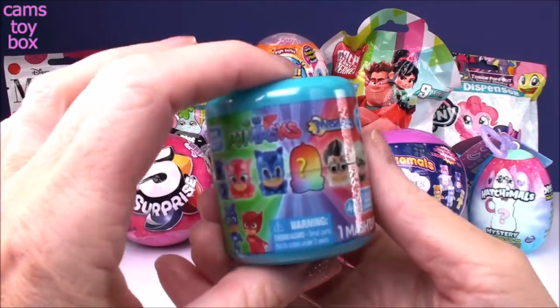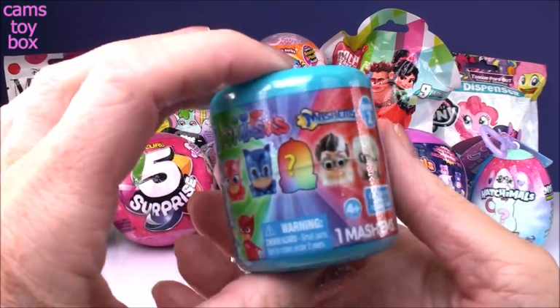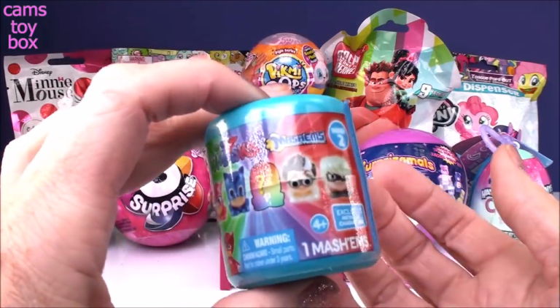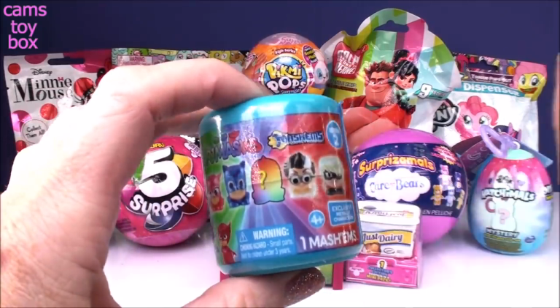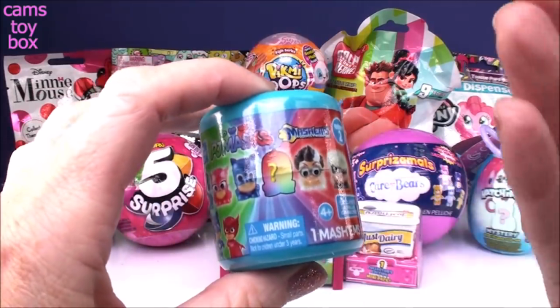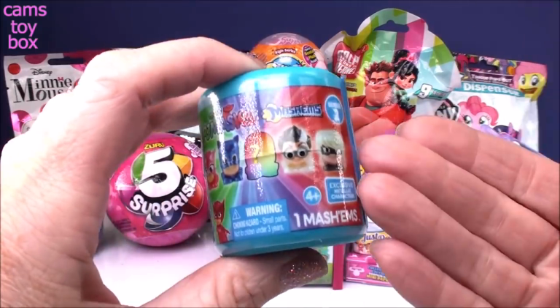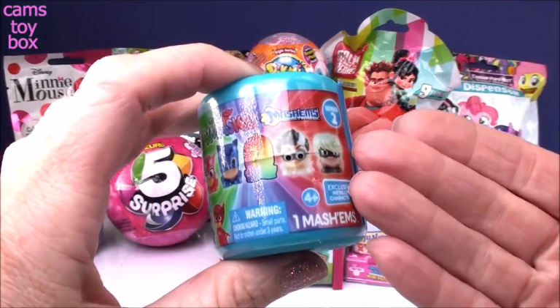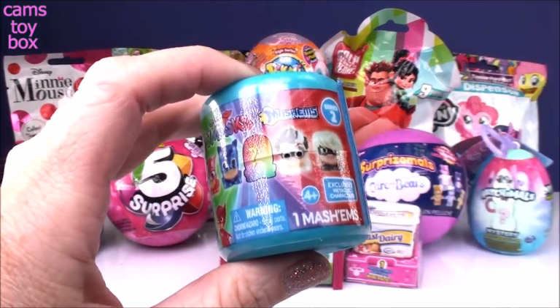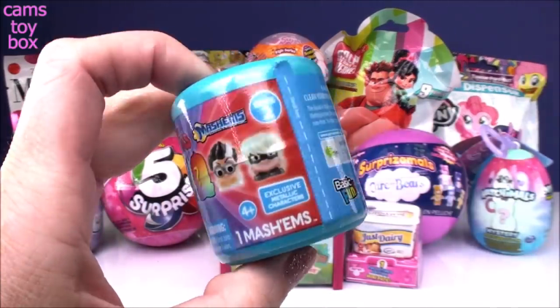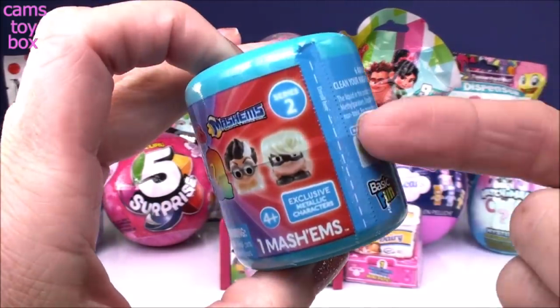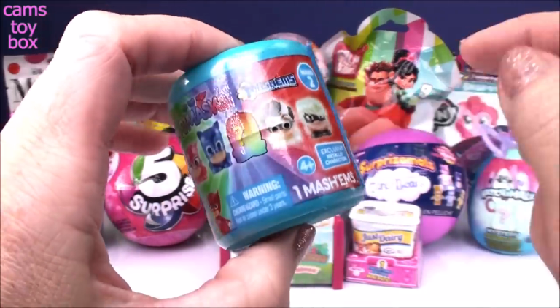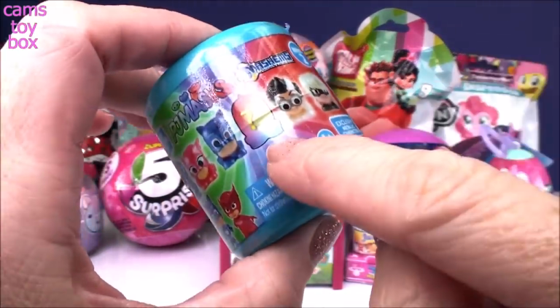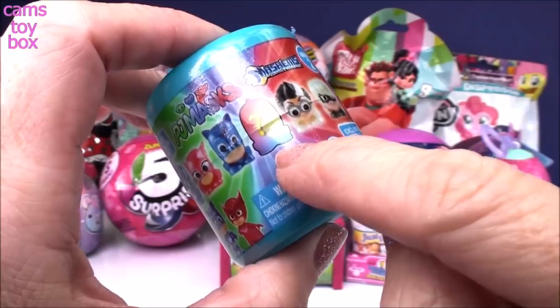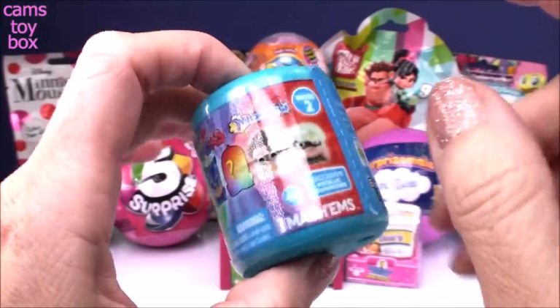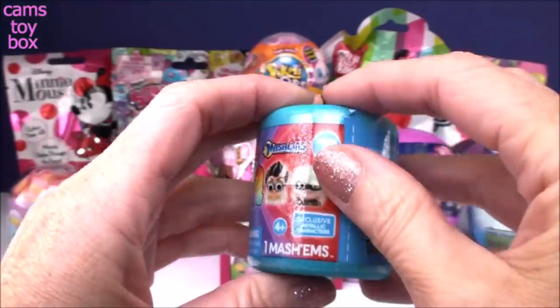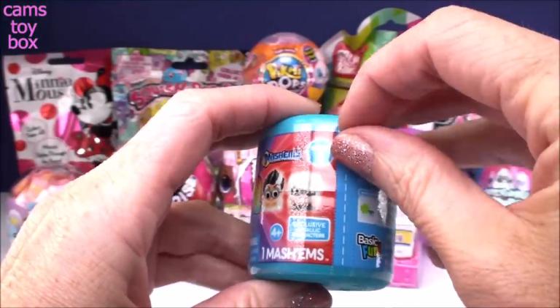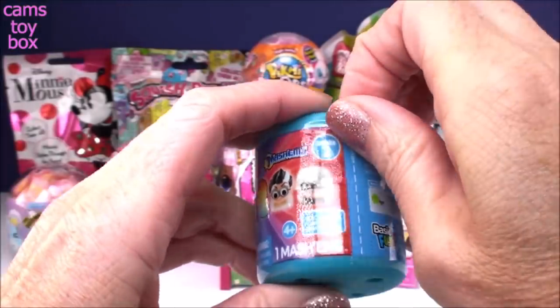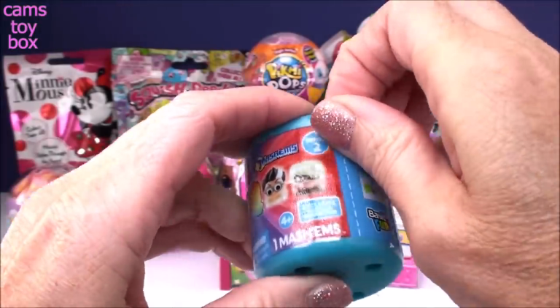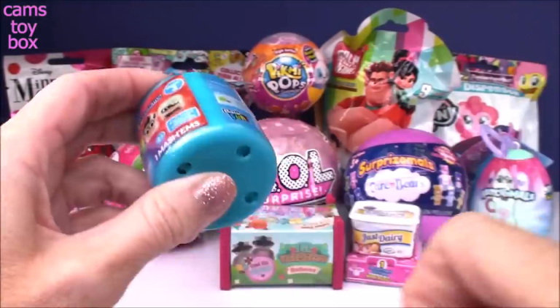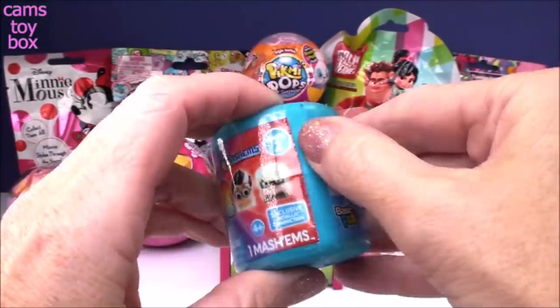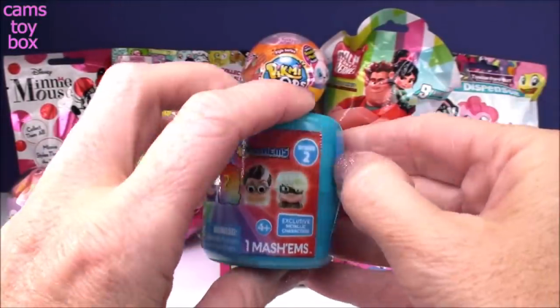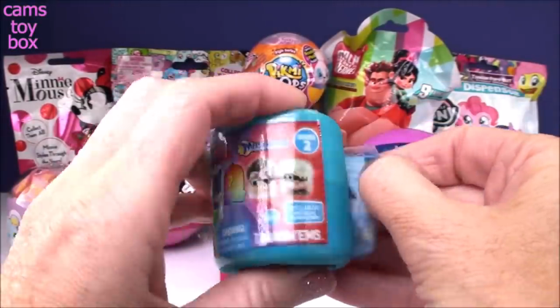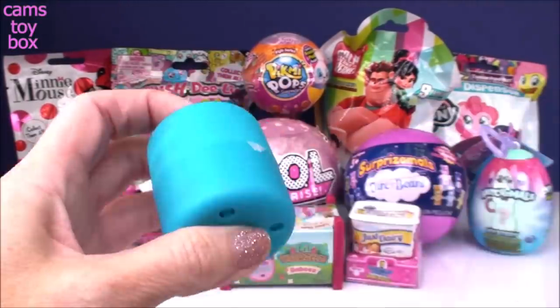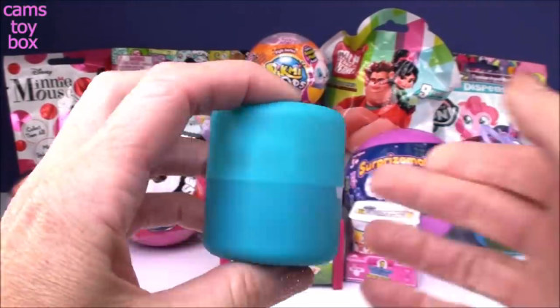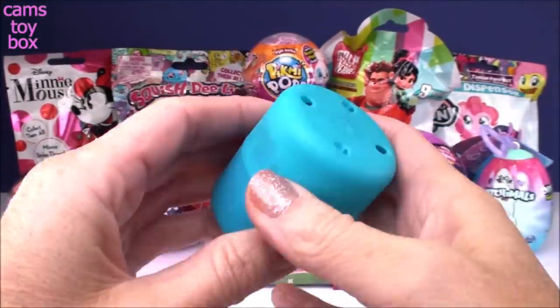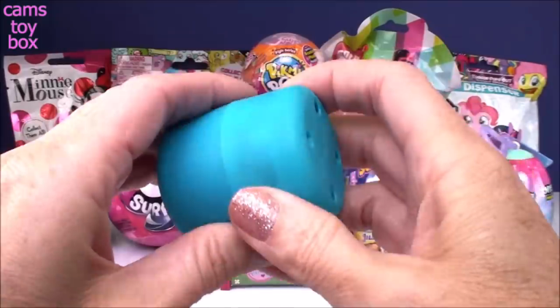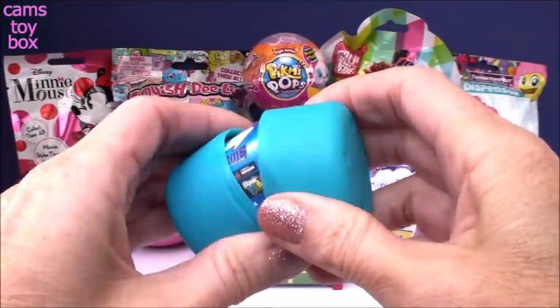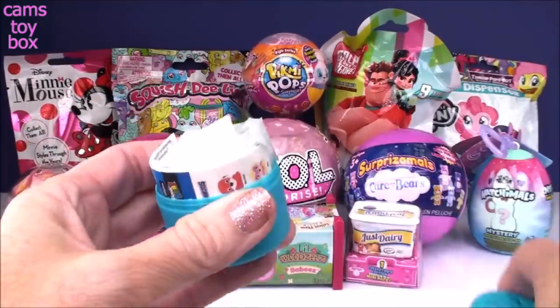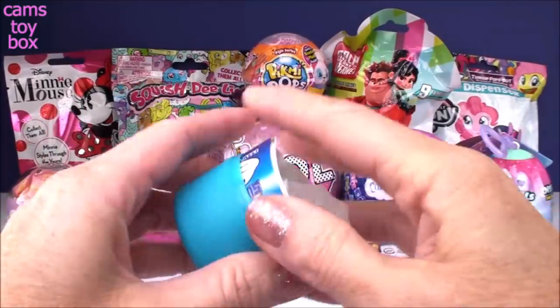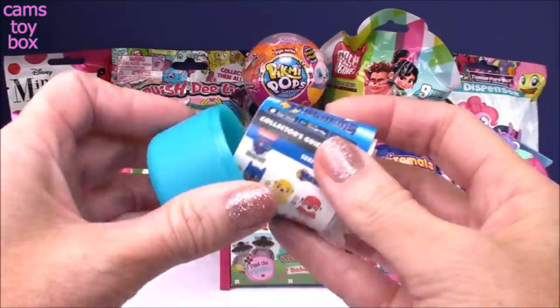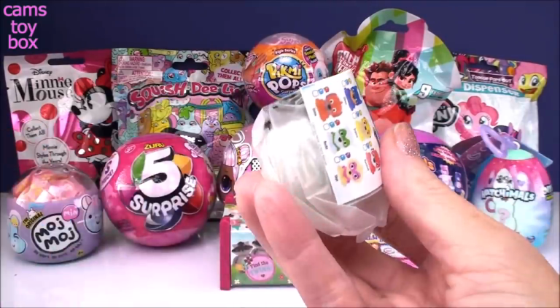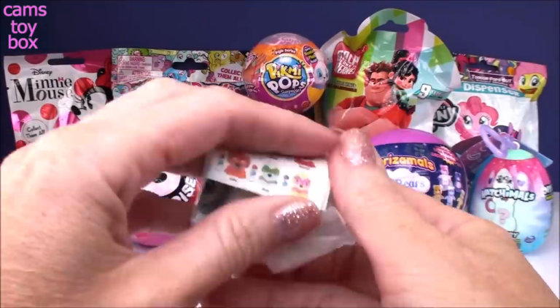Our first one comes from PJ Masks. It is a mash-up surprise, Series Two, and there is a mystery character in this series to try to get. These are also exclusive metallic ones, so they should be nice and shiny.